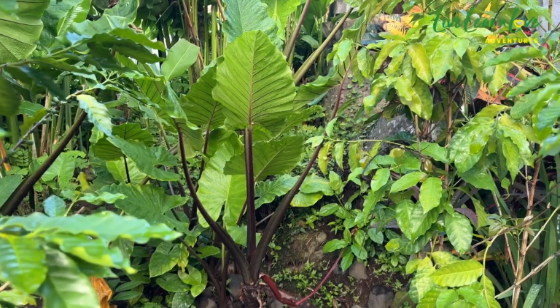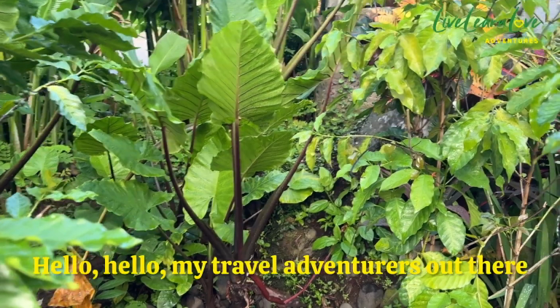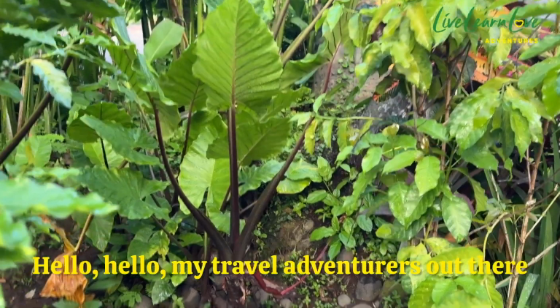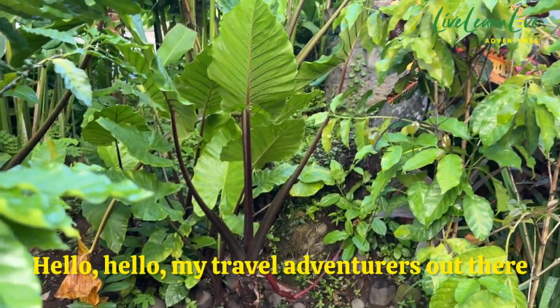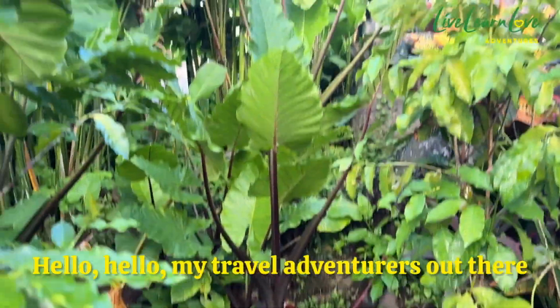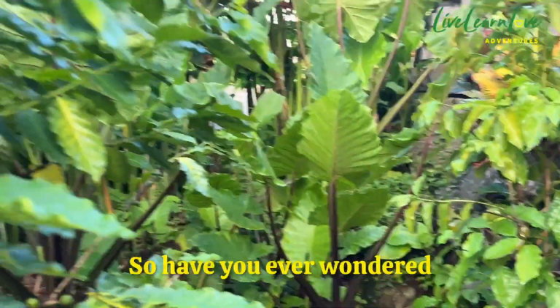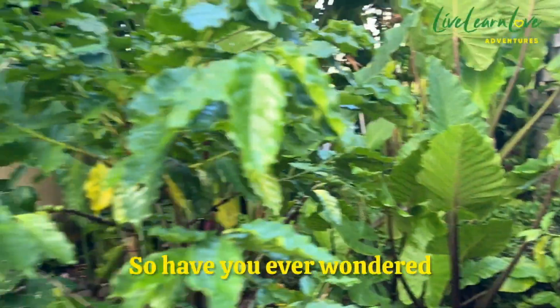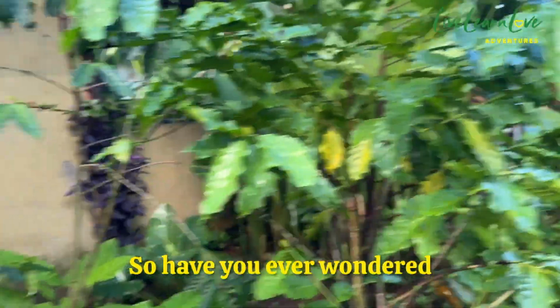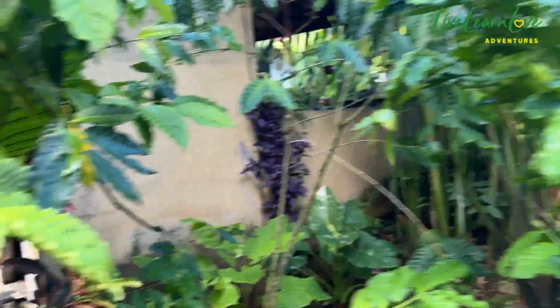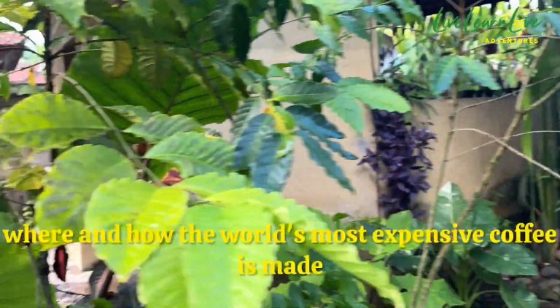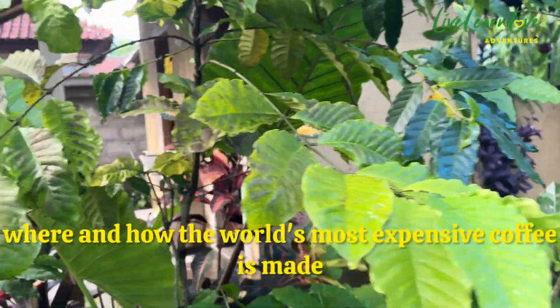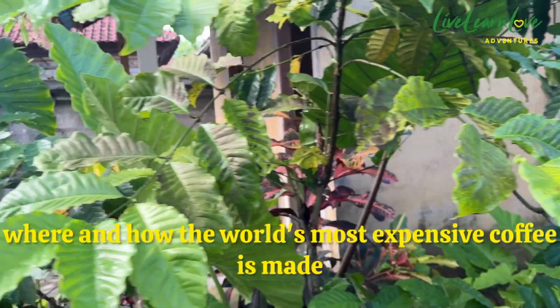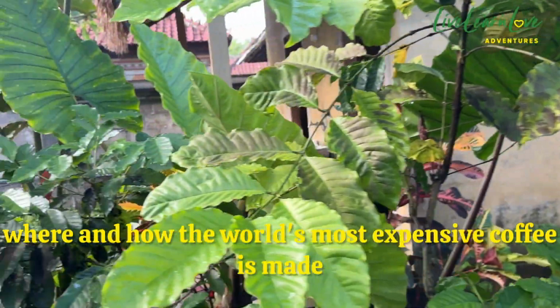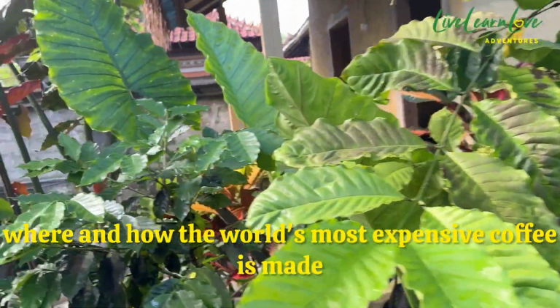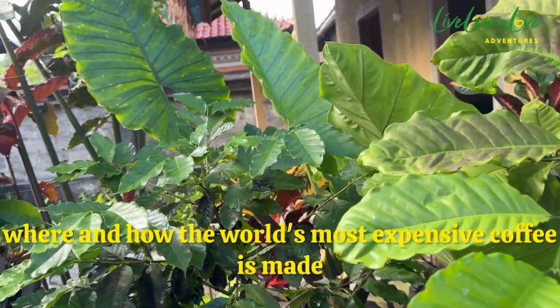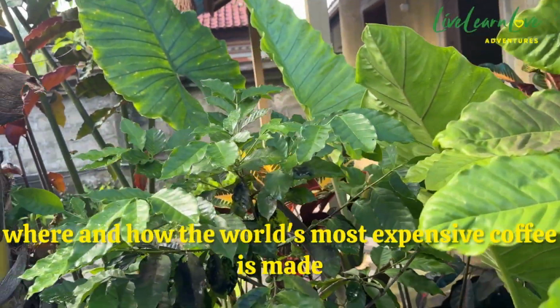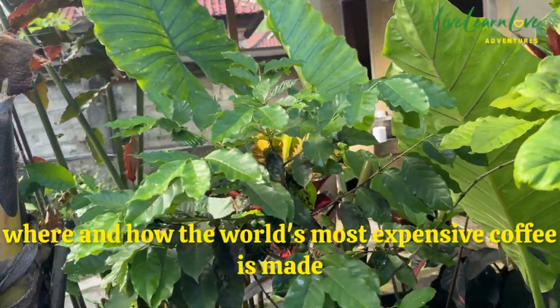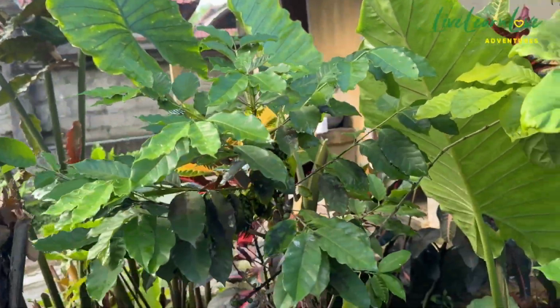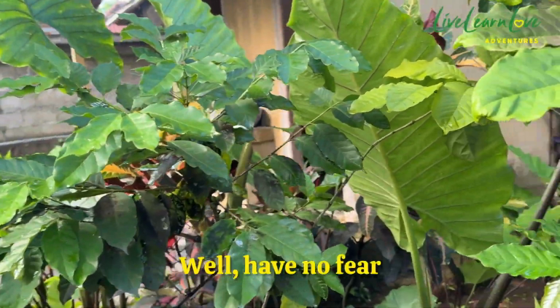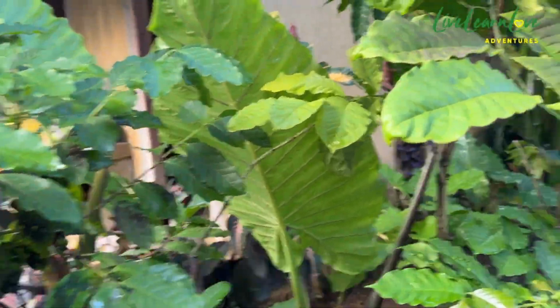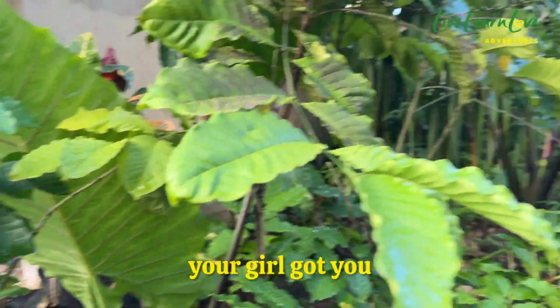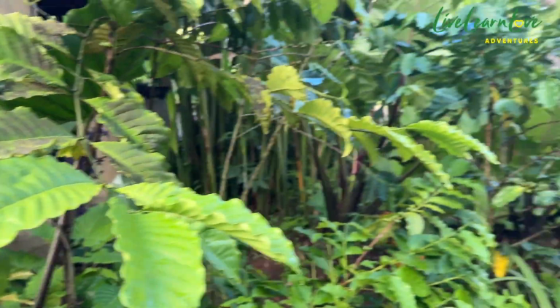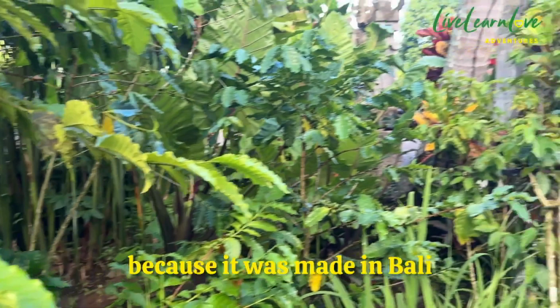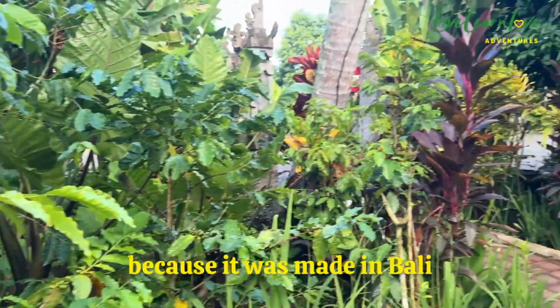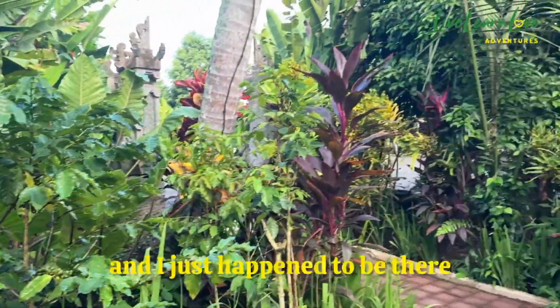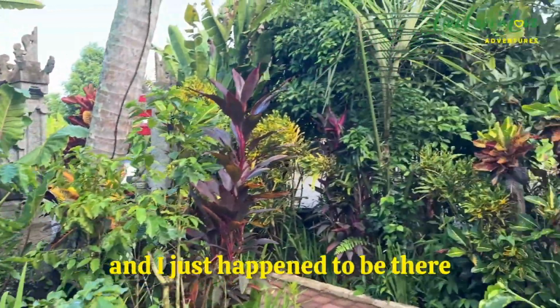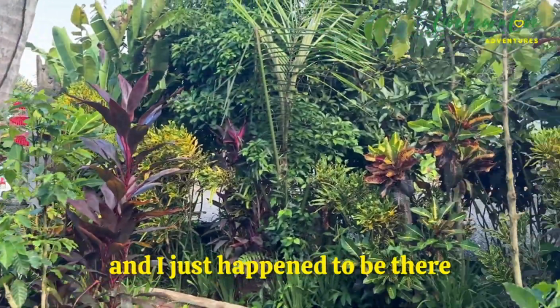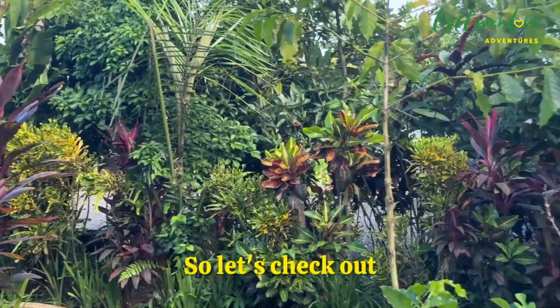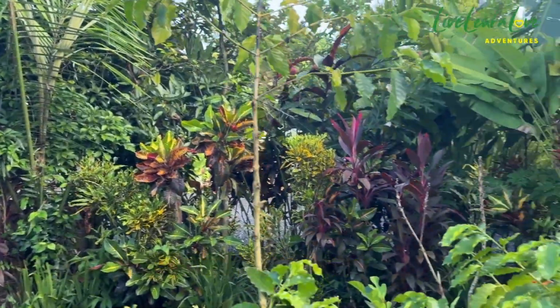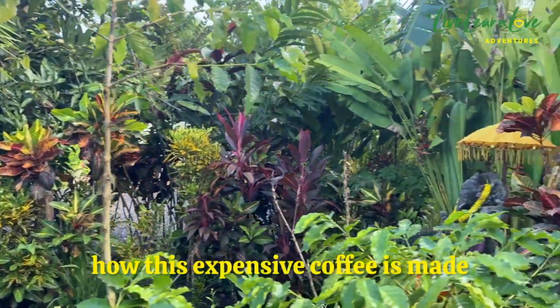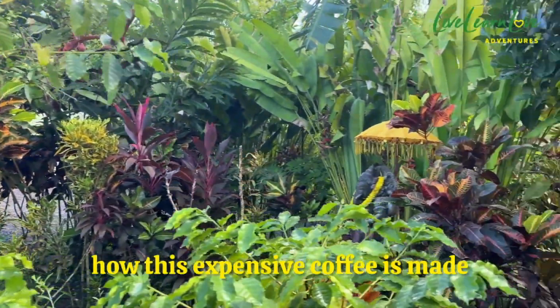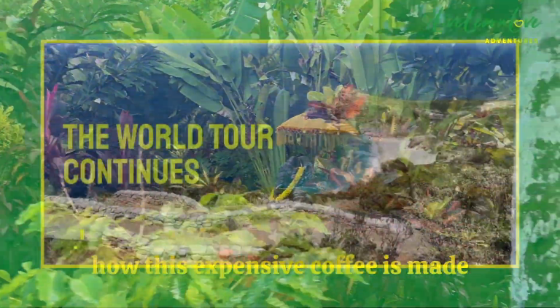Hello, hello my travel adventurers out there. So have you ever wondered where and how the world's most expensive coffee is made? Well, have no fear, your girl got you because it was made in Bali and I just happened to be there. So let's check out how this expensive coffee is made.